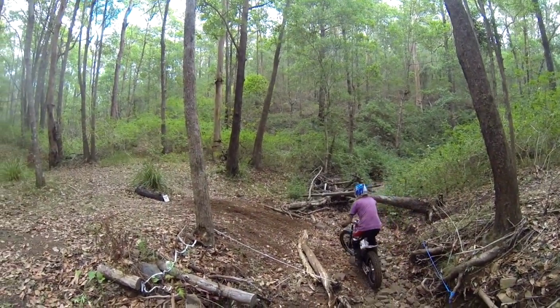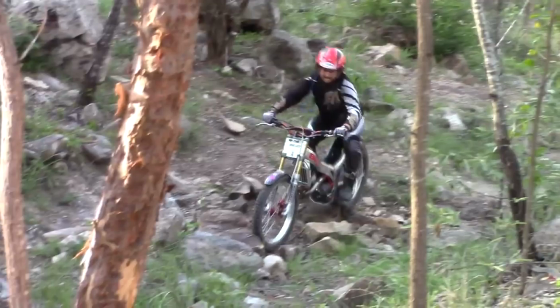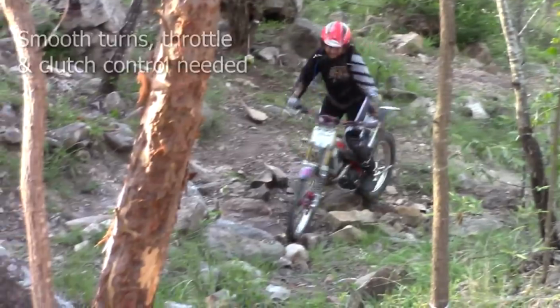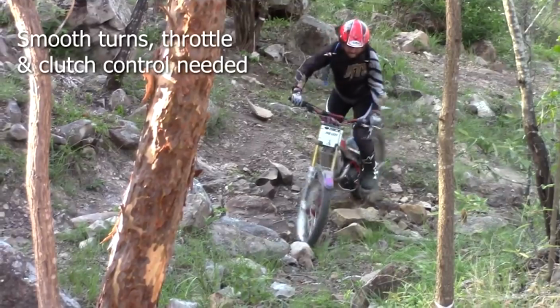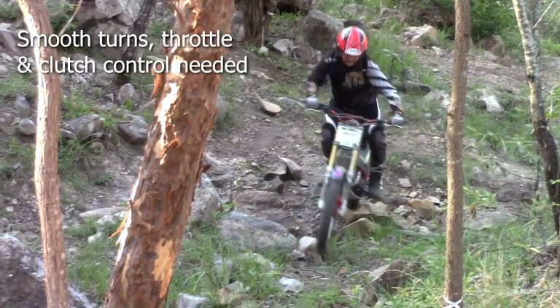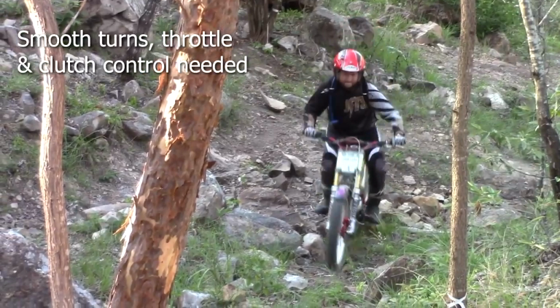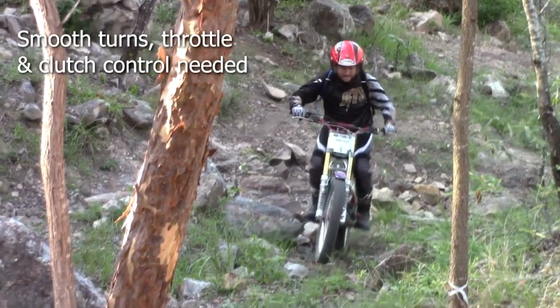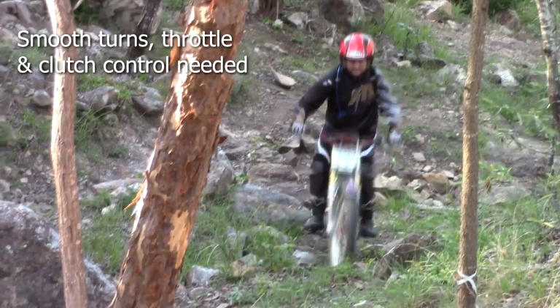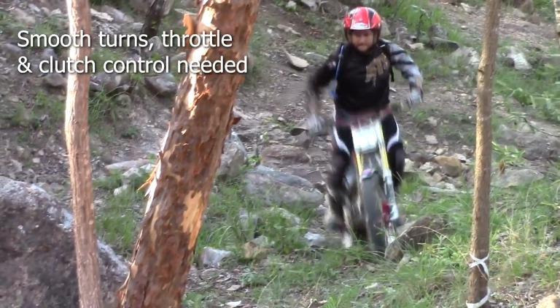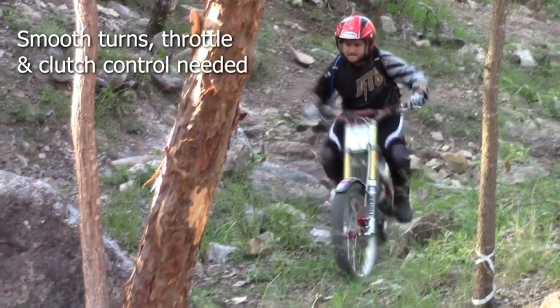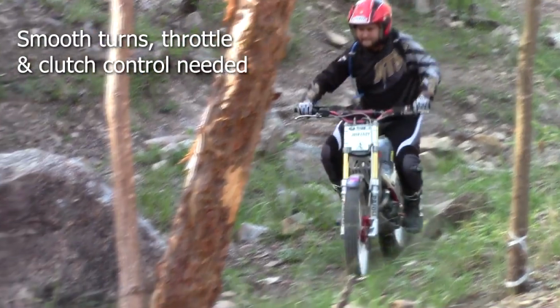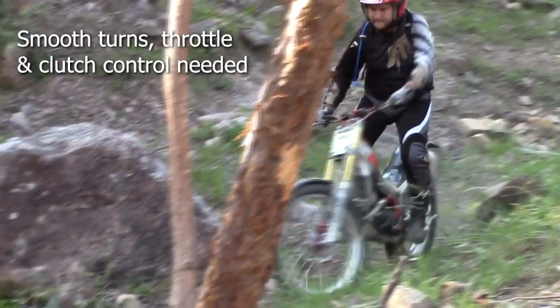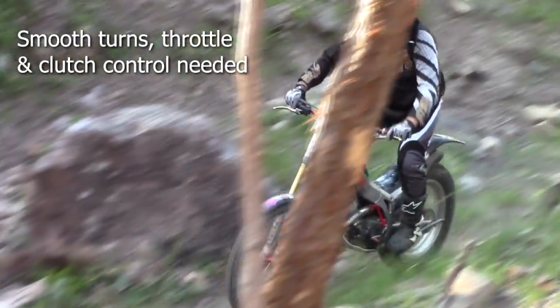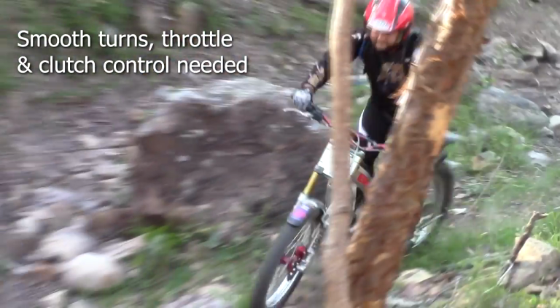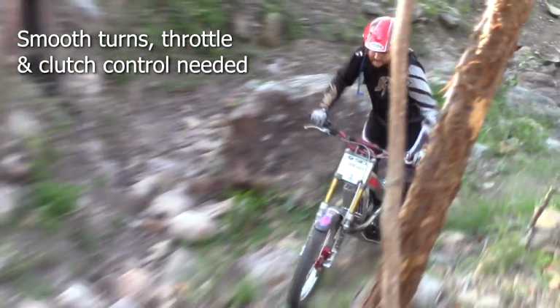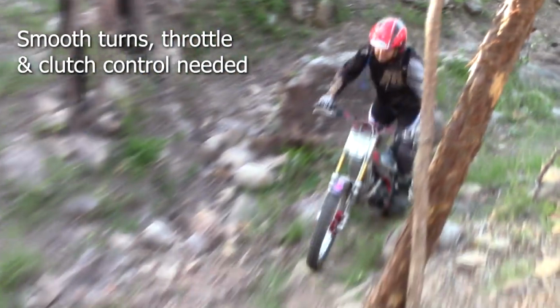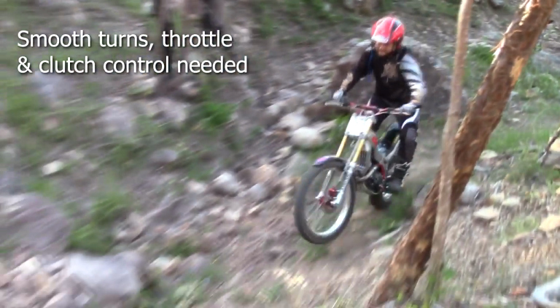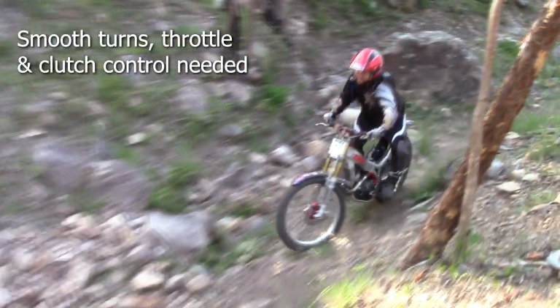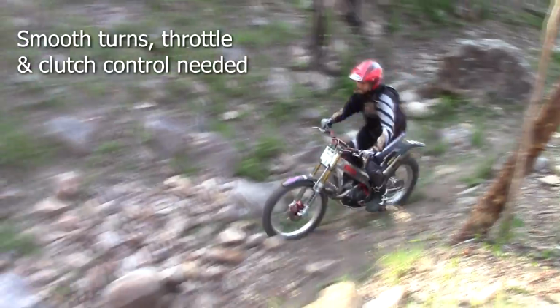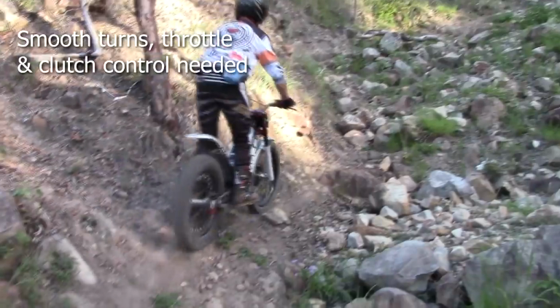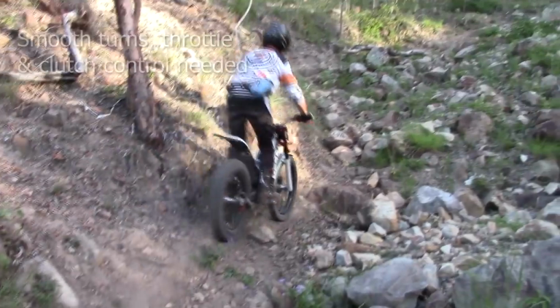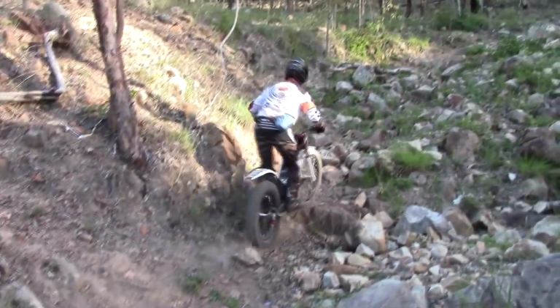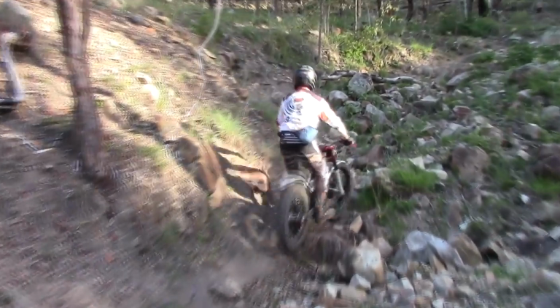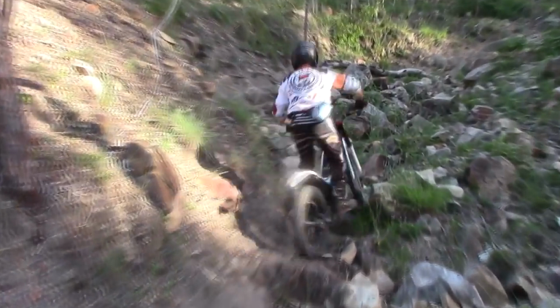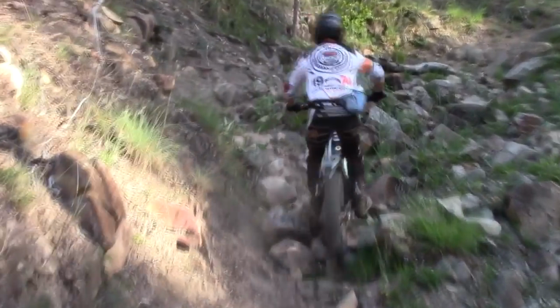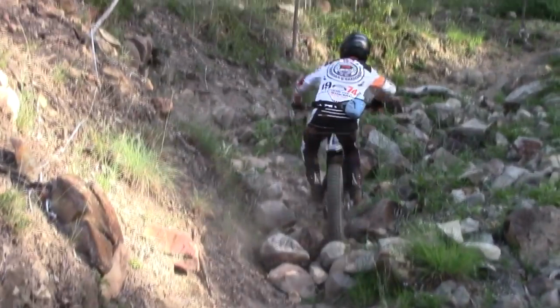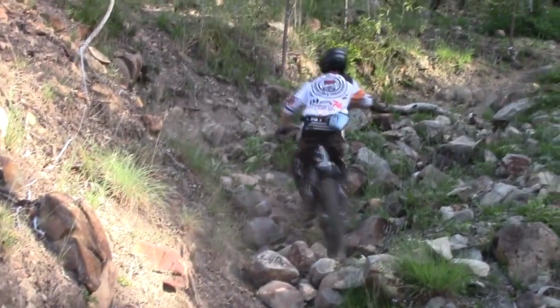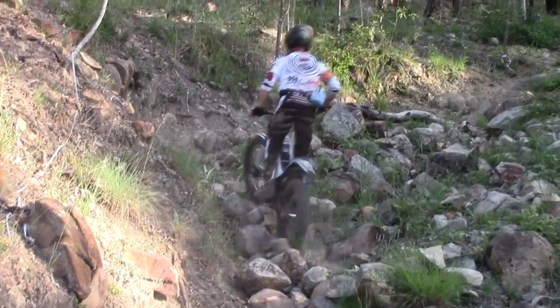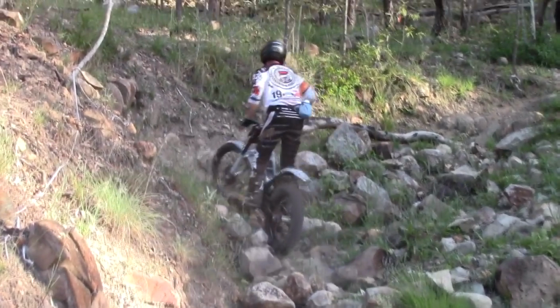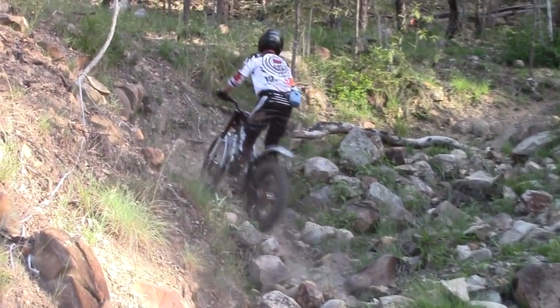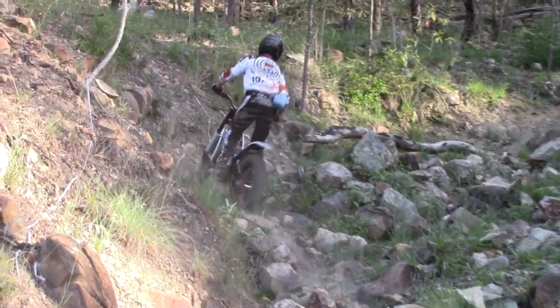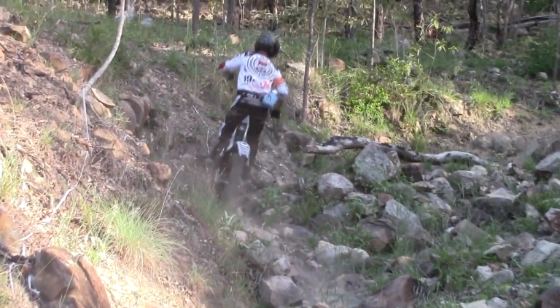Keep your throttle and clutch control very smooth. Any jerky responses are likely to dislodge rocks and ensure a foot having to go down.